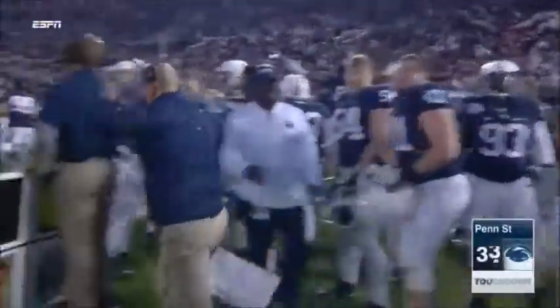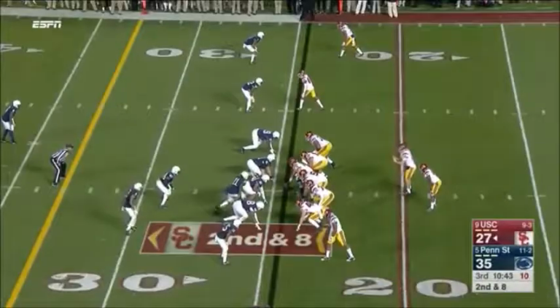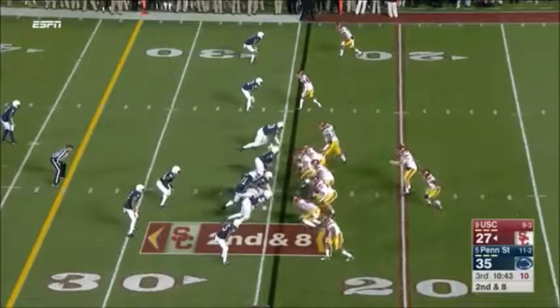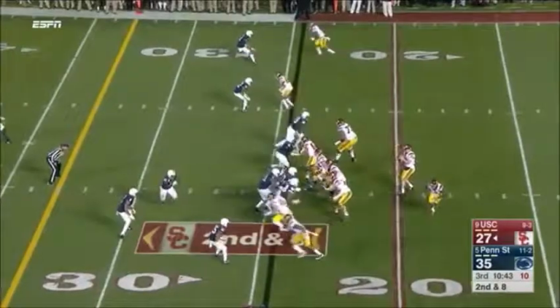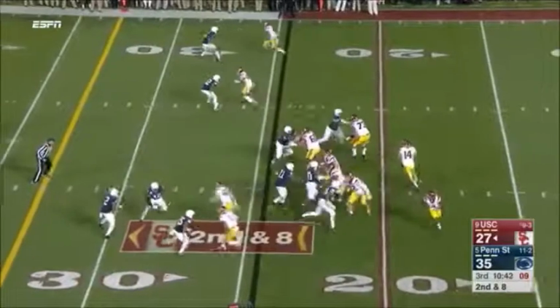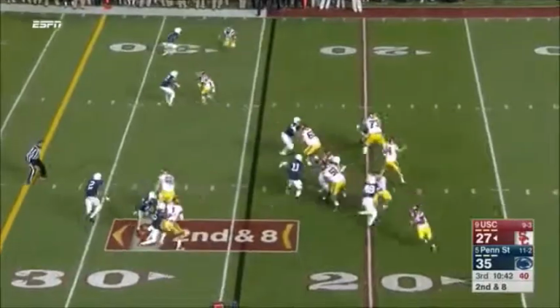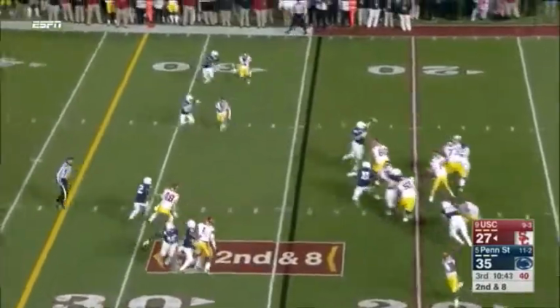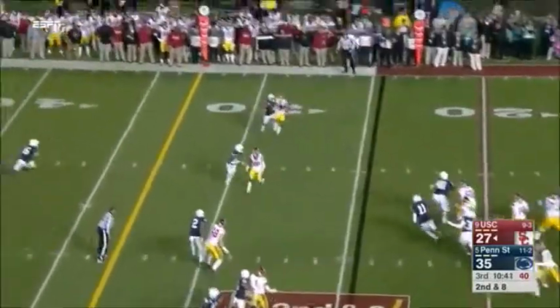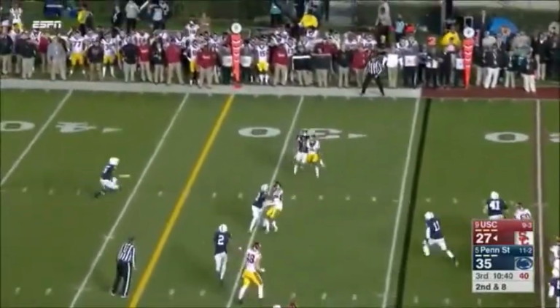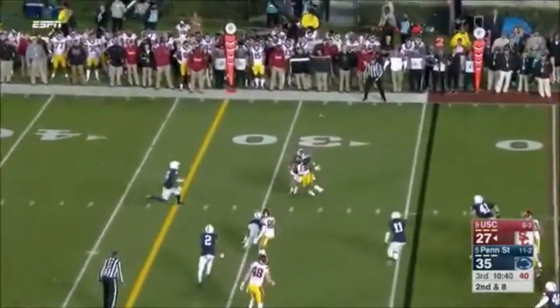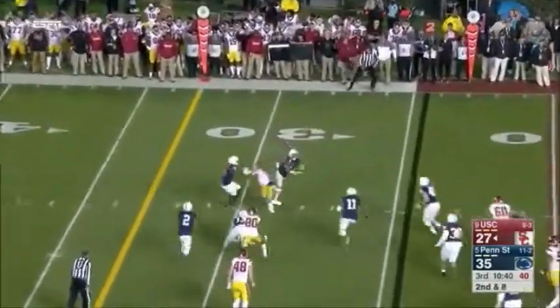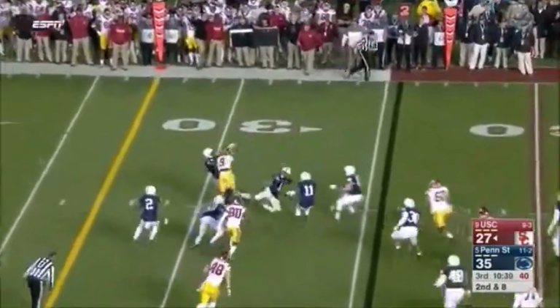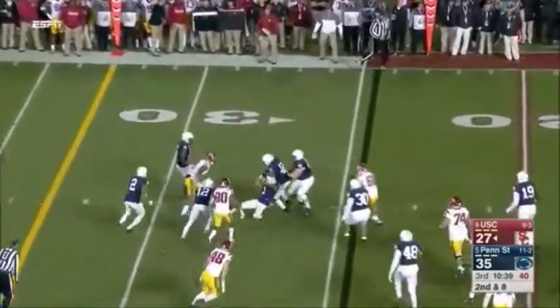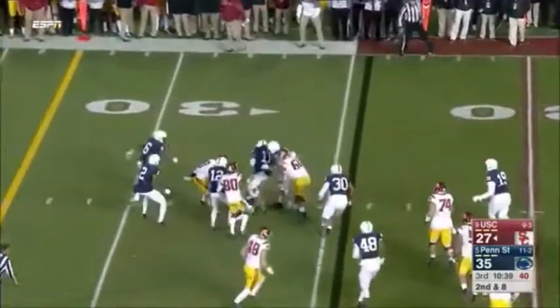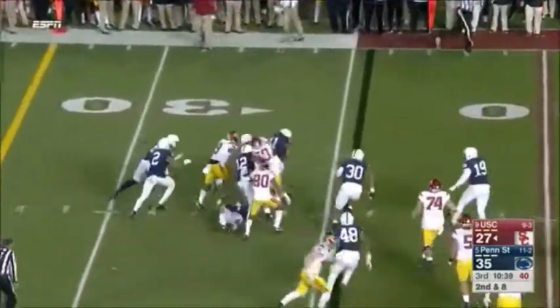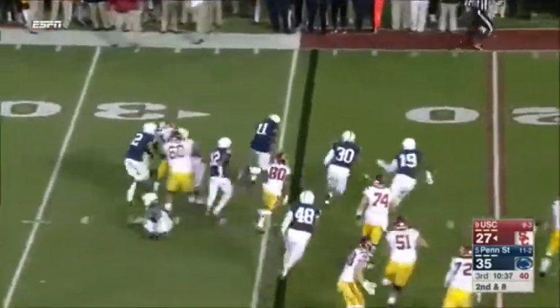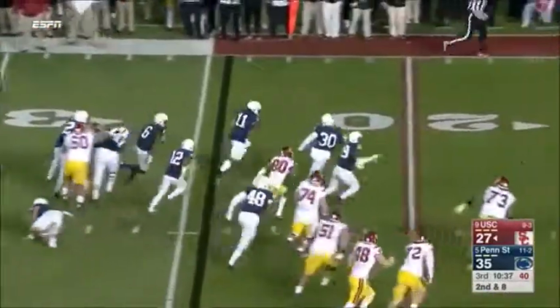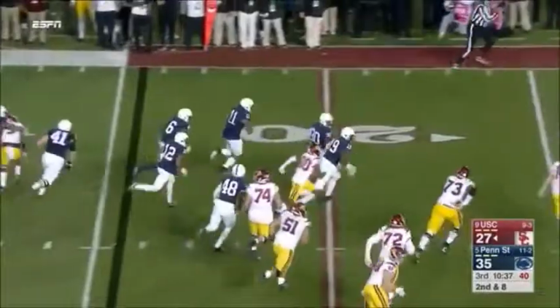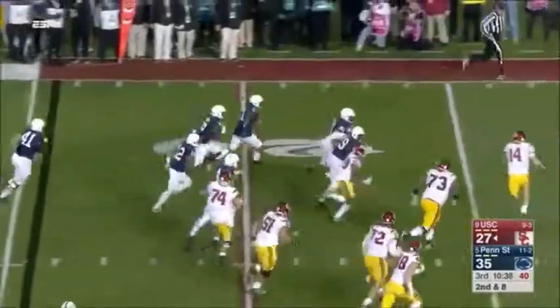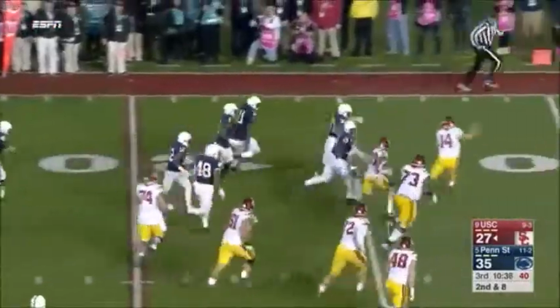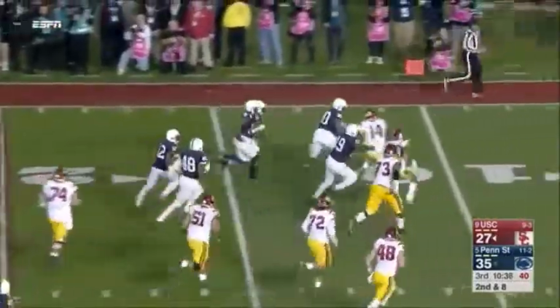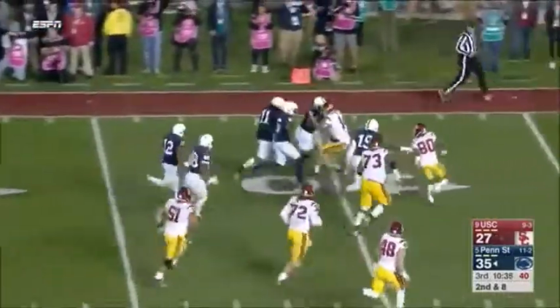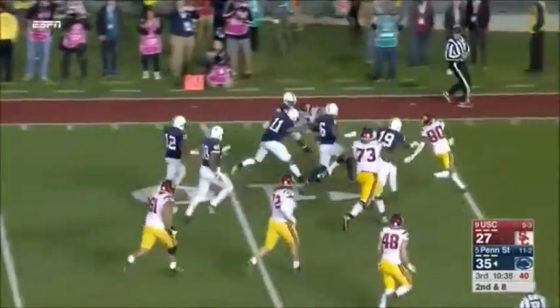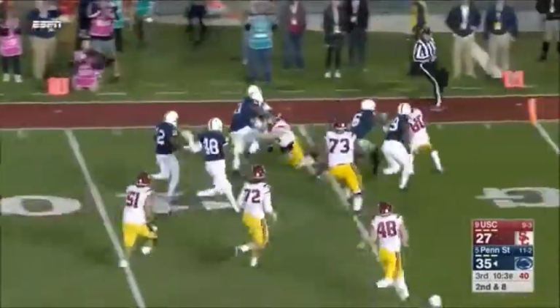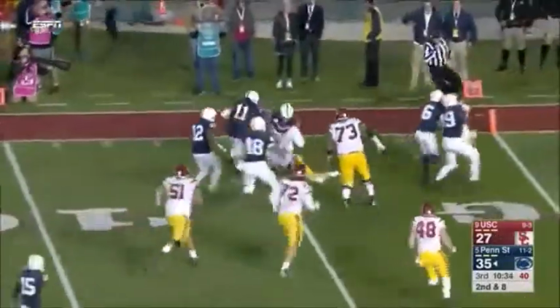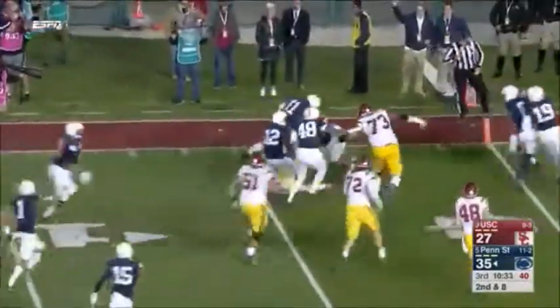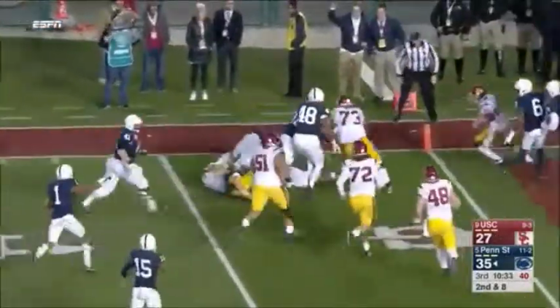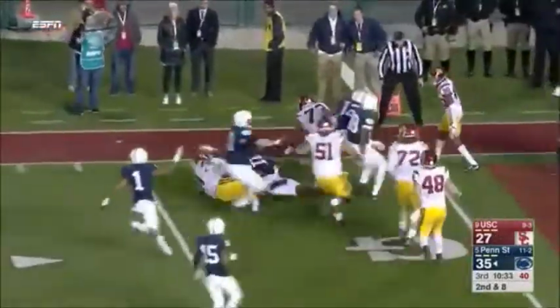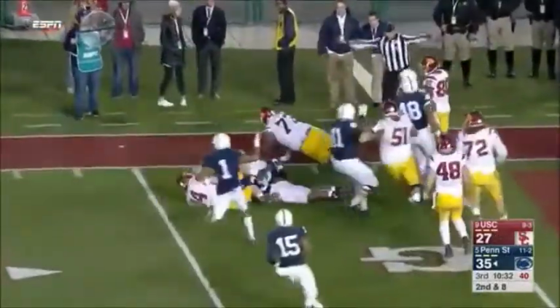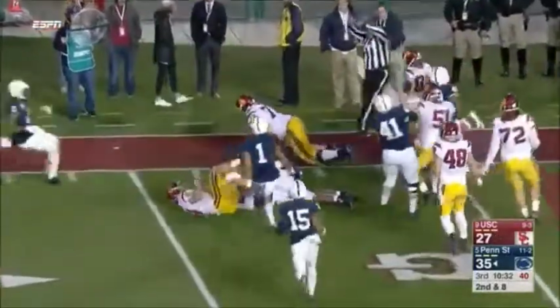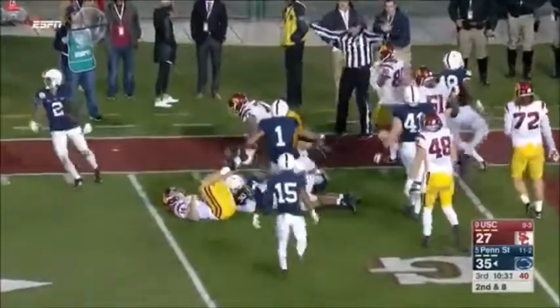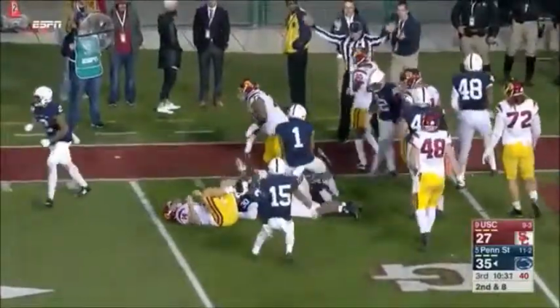This is our M.O. all year. Darnold delivers on the slant — bat it up, intercepted. Bell's got it on the deflection, rumbling, down inside the five, tackled by the quarterback.